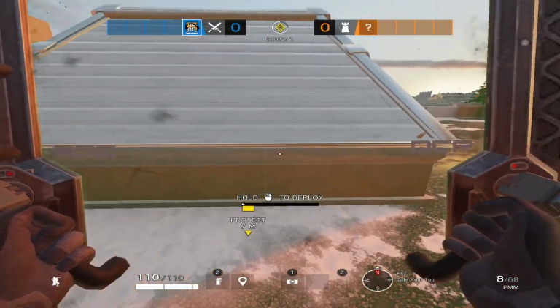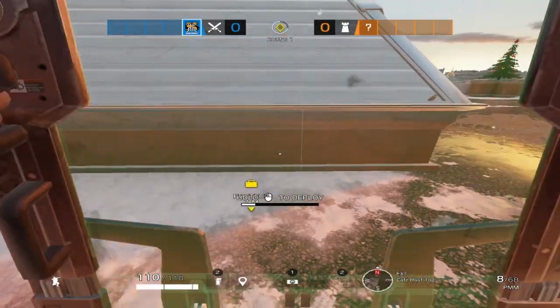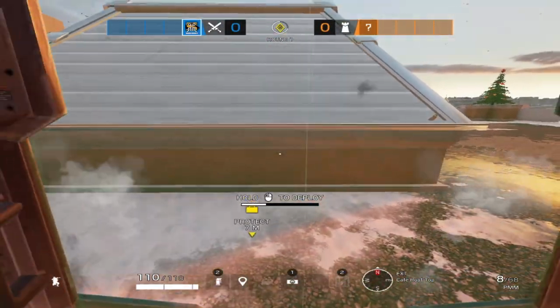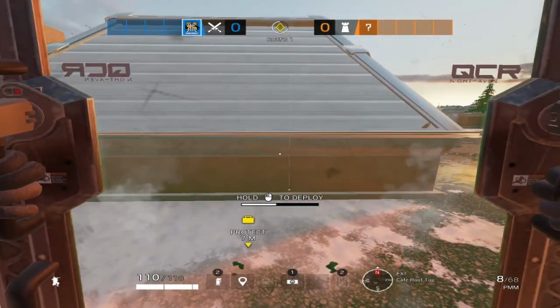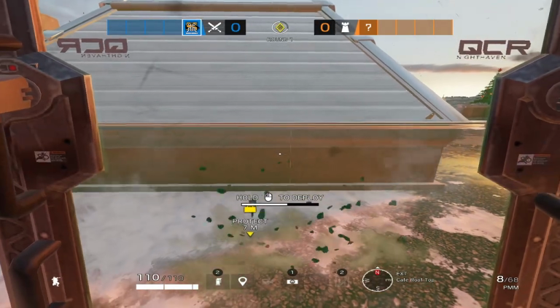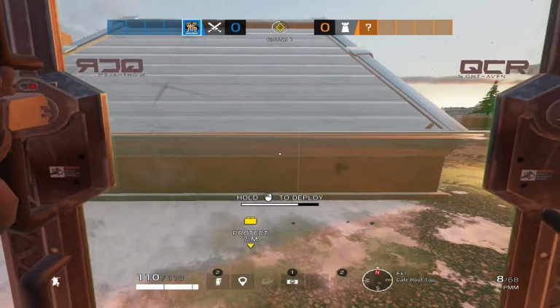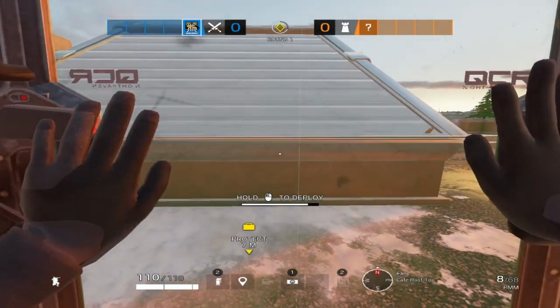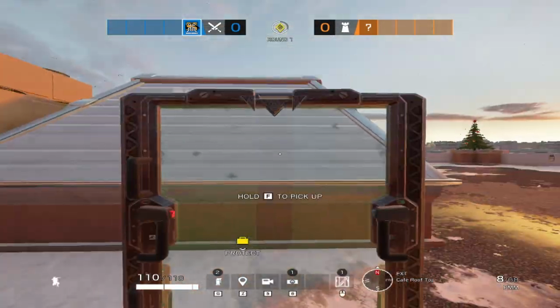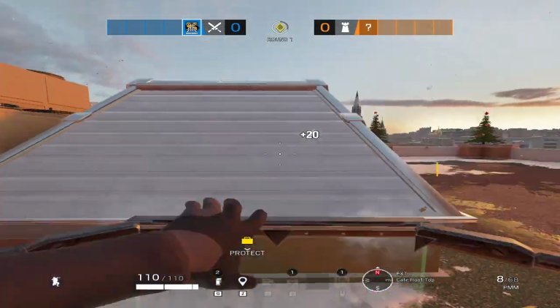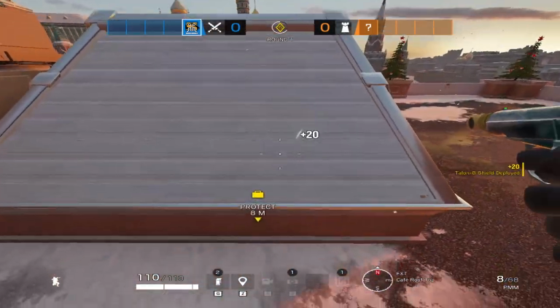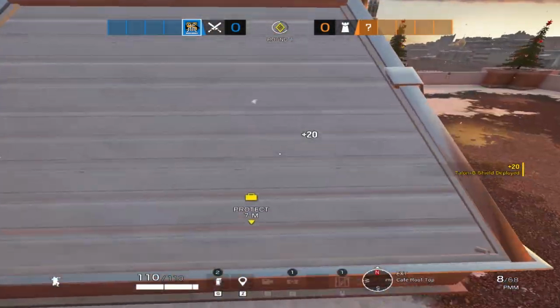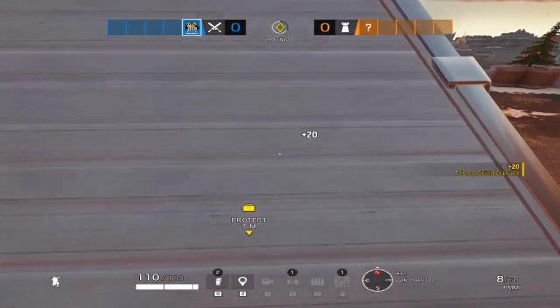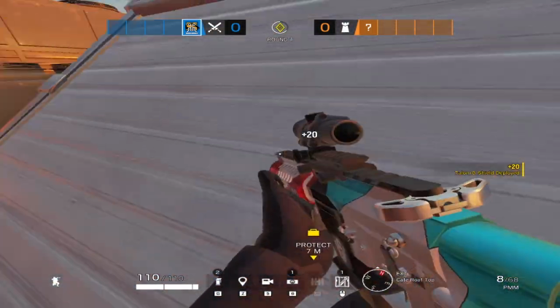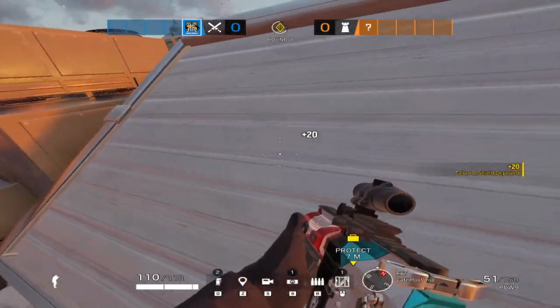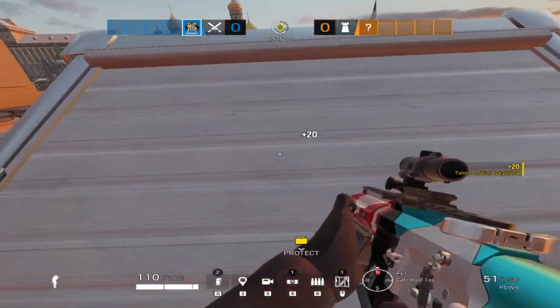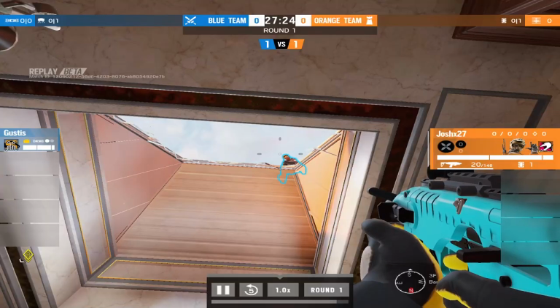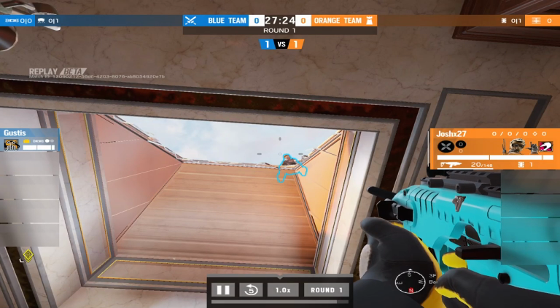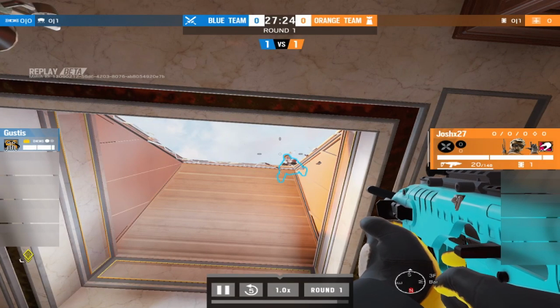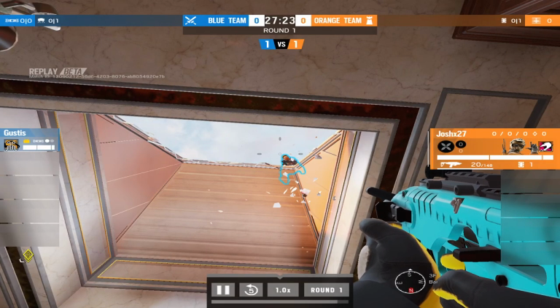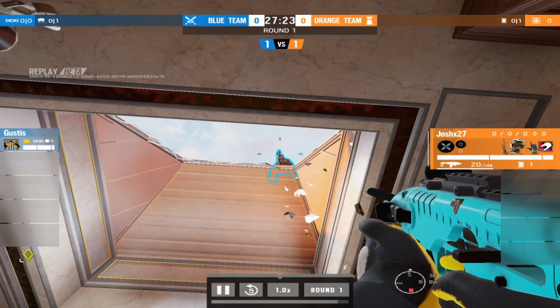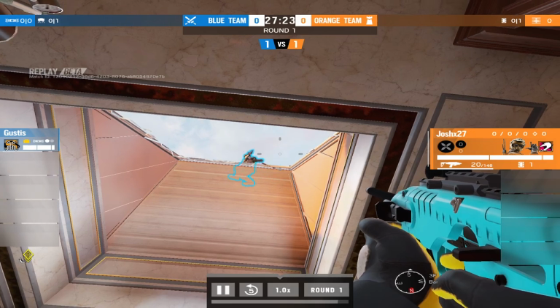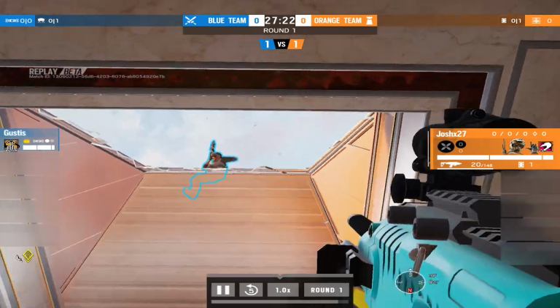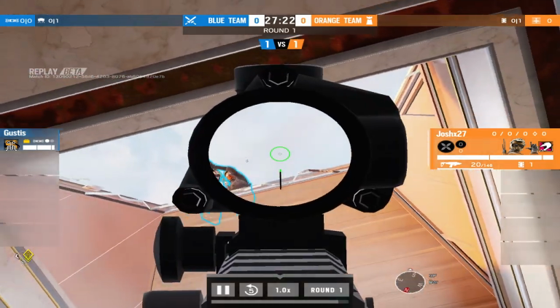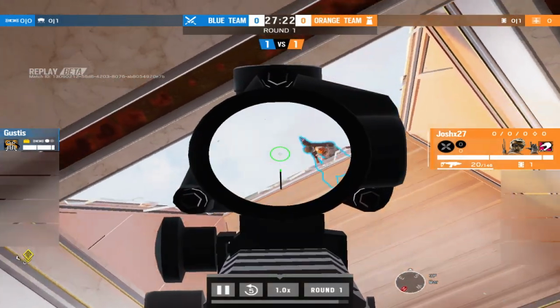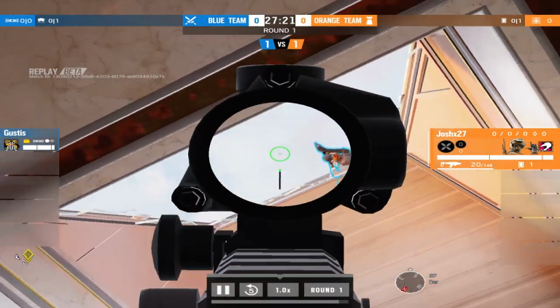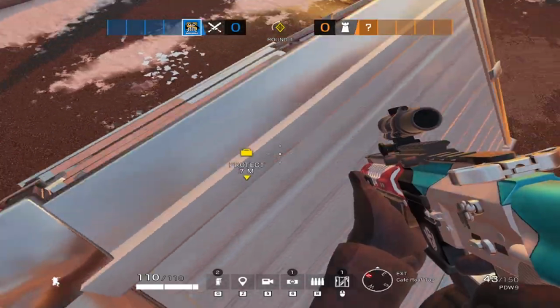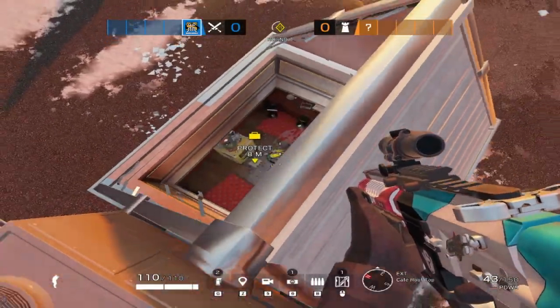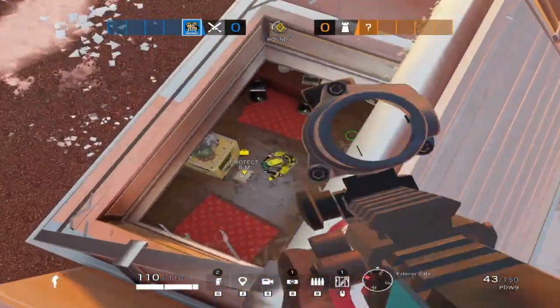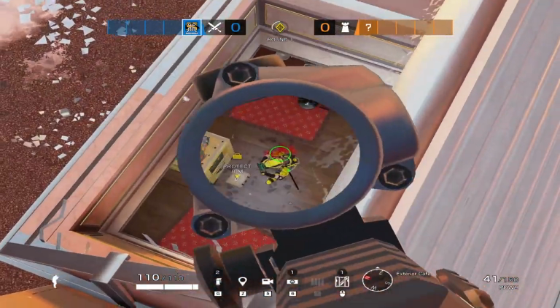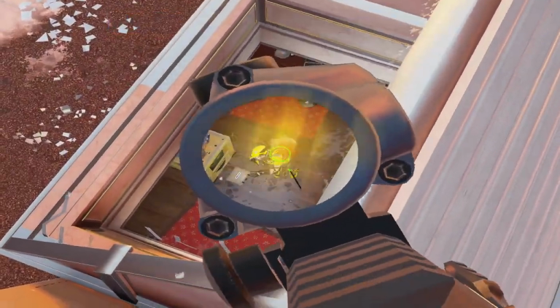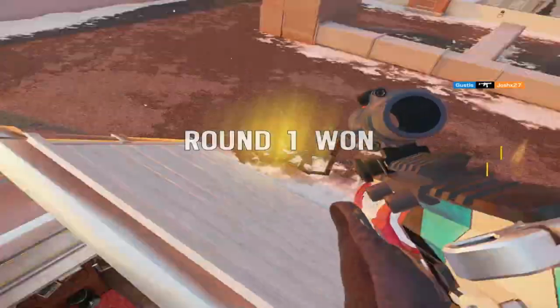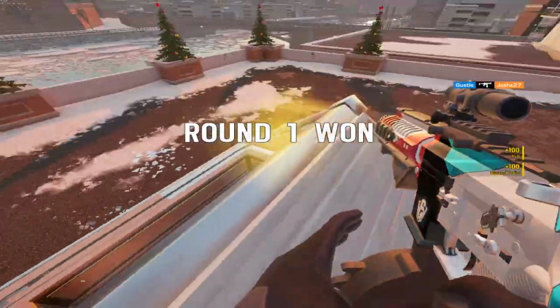To do this trick, you need to place your Oza shield behind the skylight as close as you can, facing north. After that, just bolt over for some free kills, and you'll thank me later.